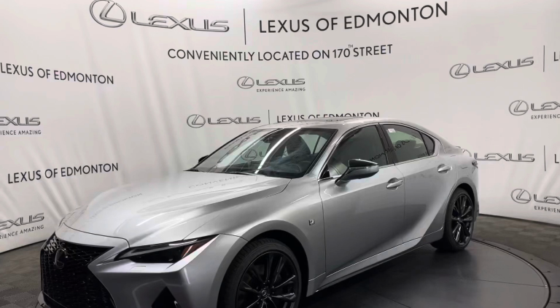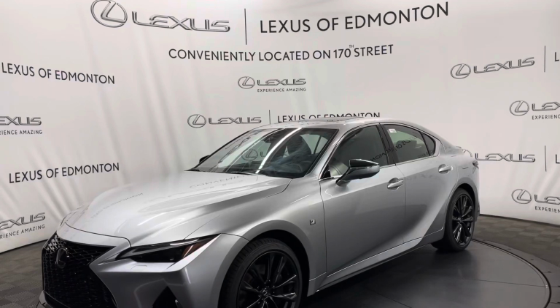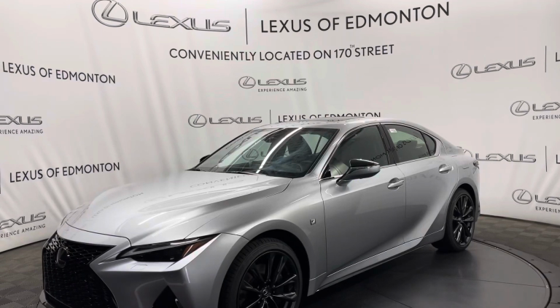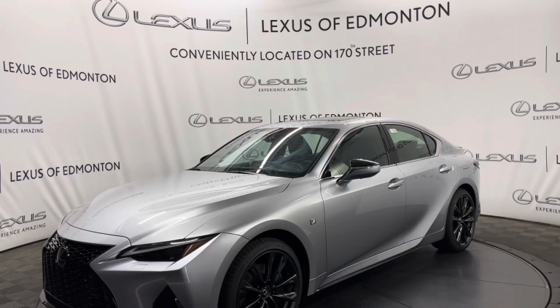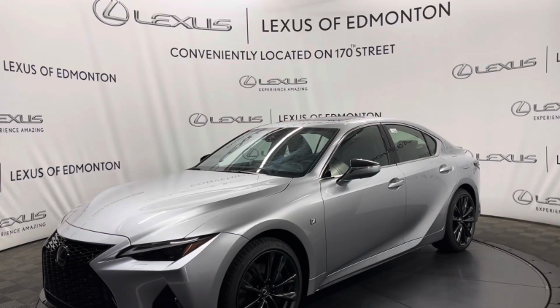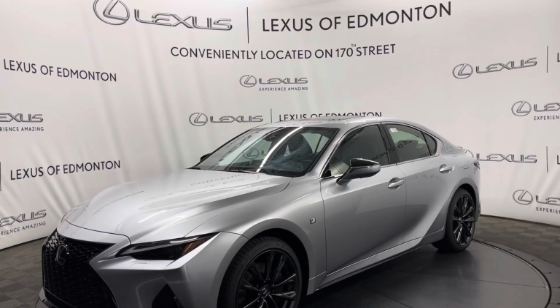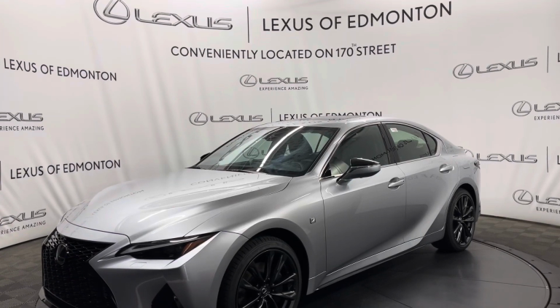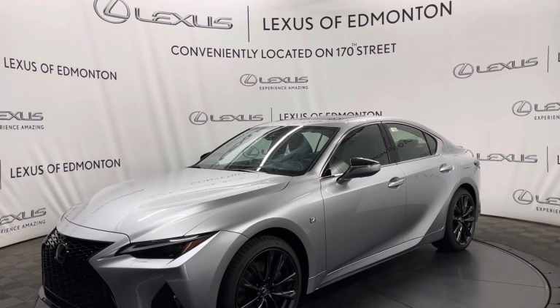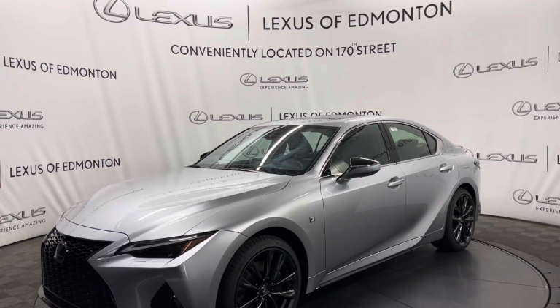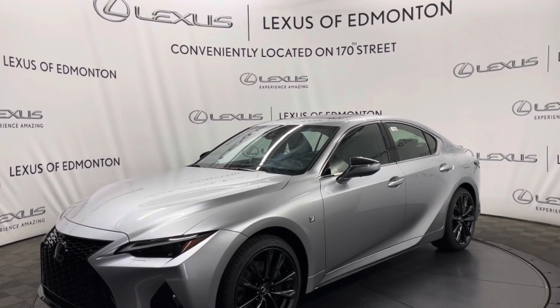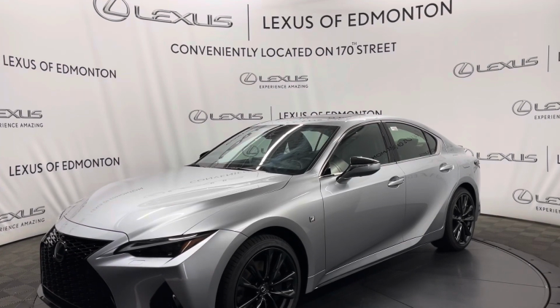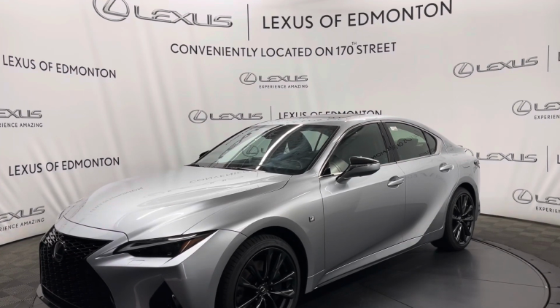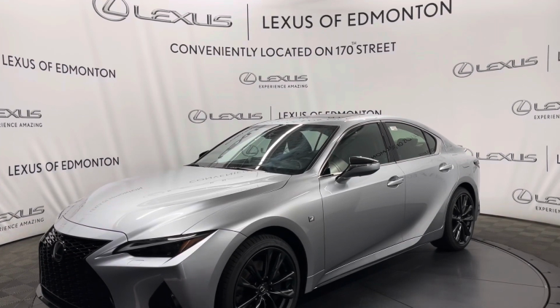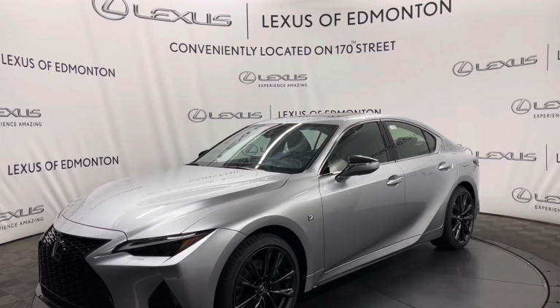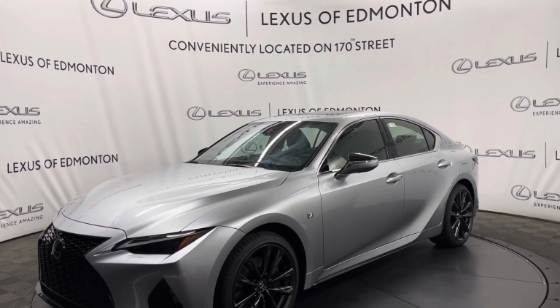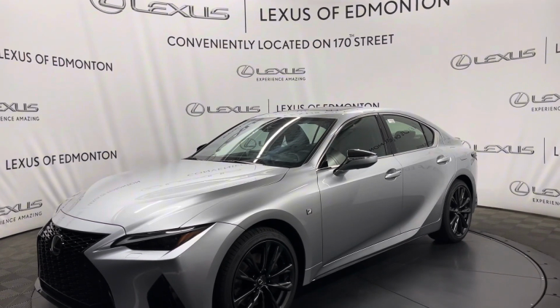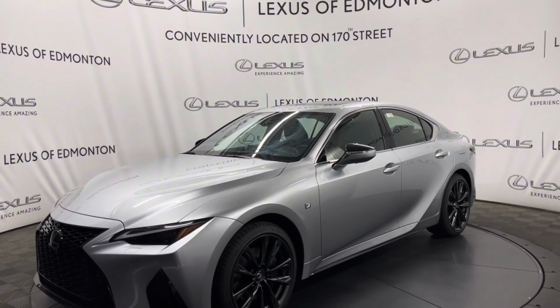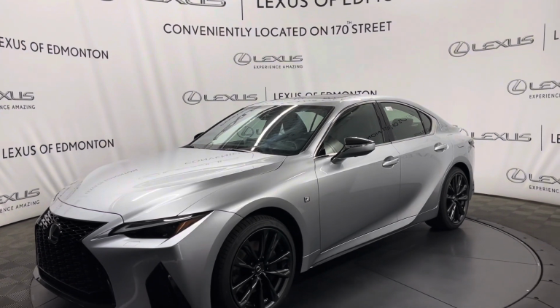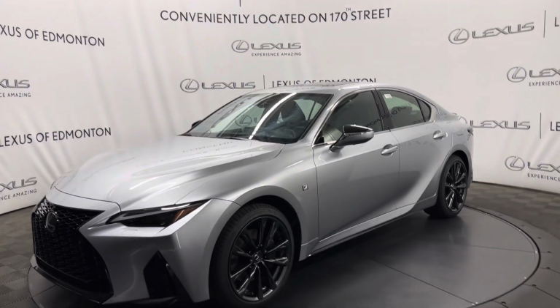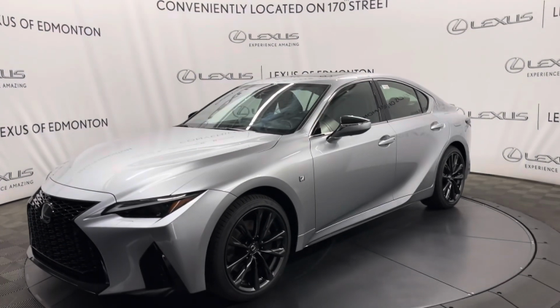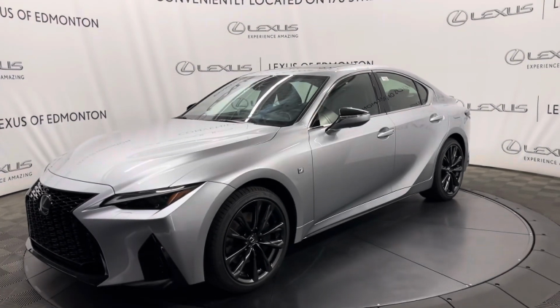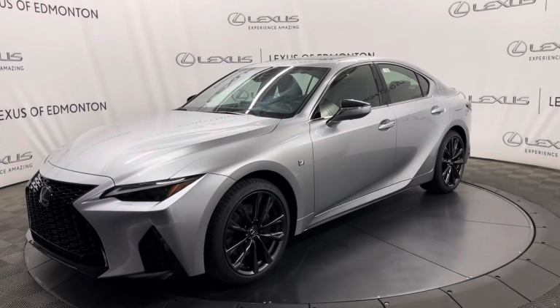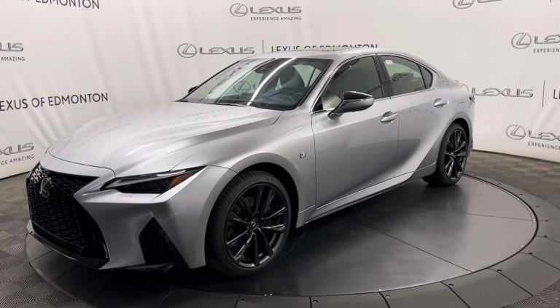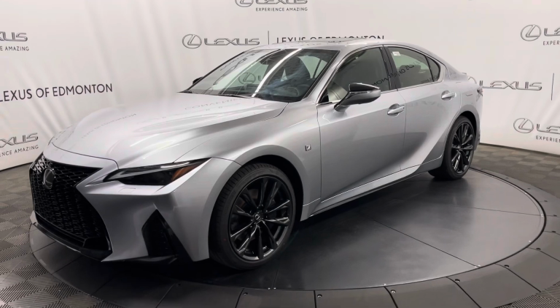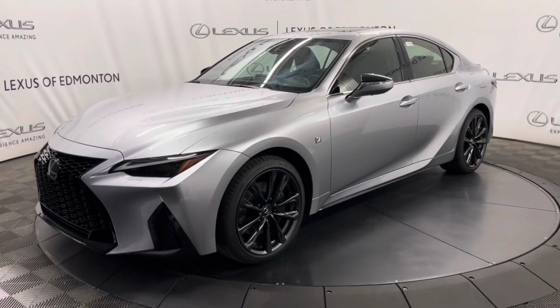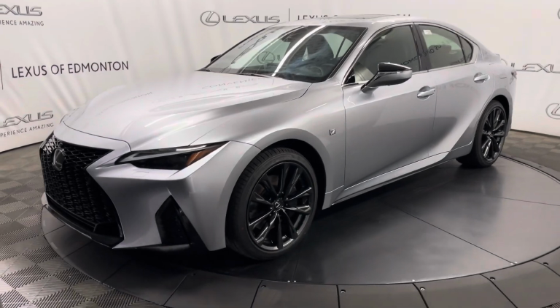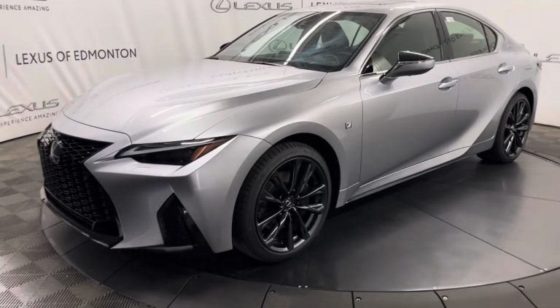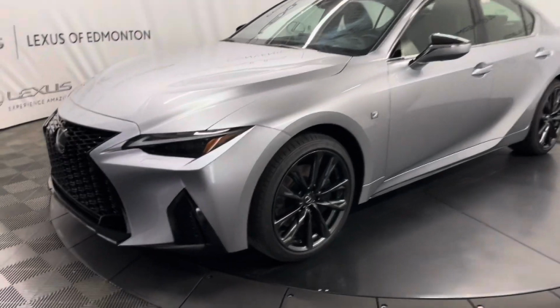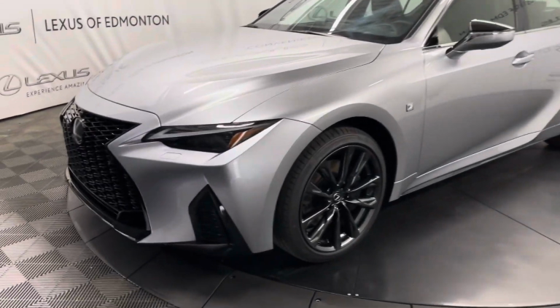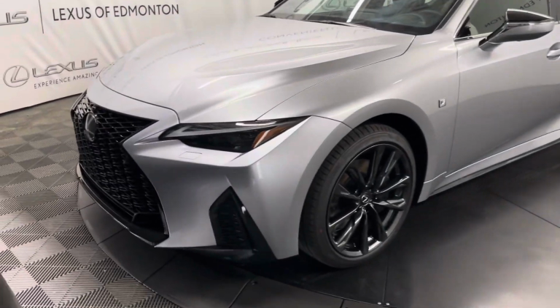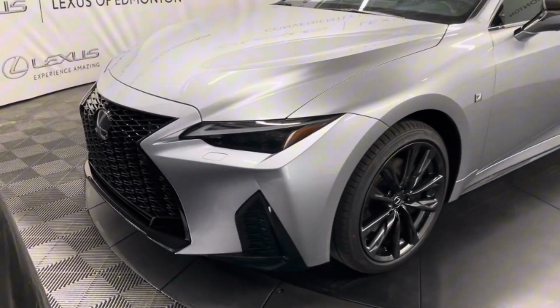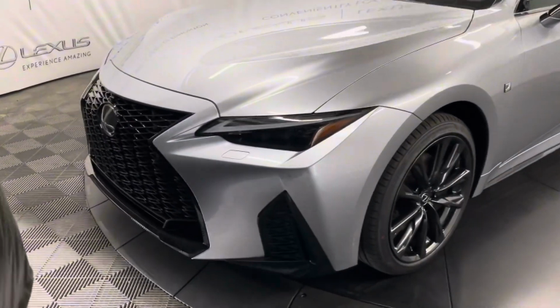Hello everyone, welcome to Lexus of Edmonton, located off 170th Street. Today I have a 2024 Lexus IS300 in Iridium. This is the F-Sport Series 3.